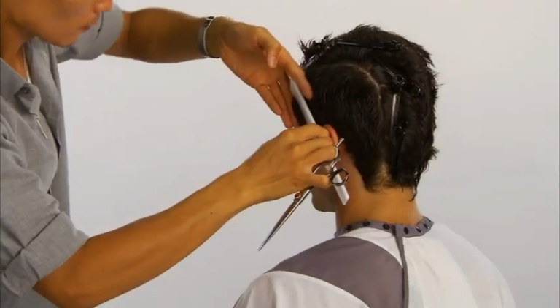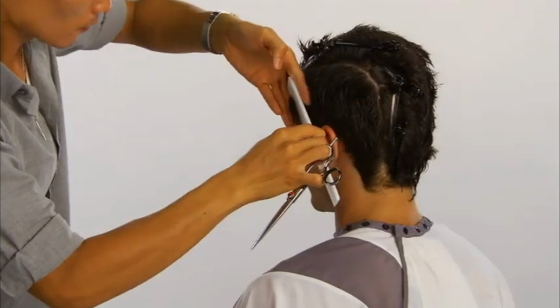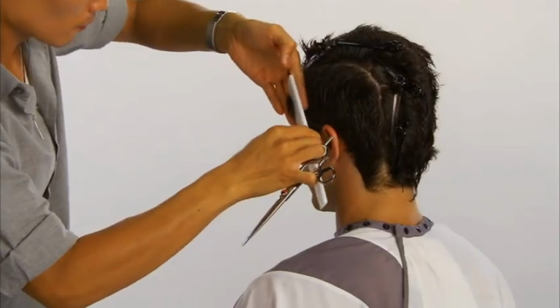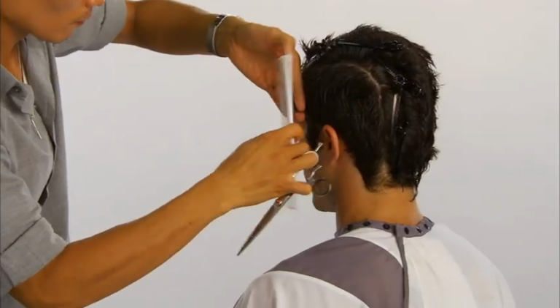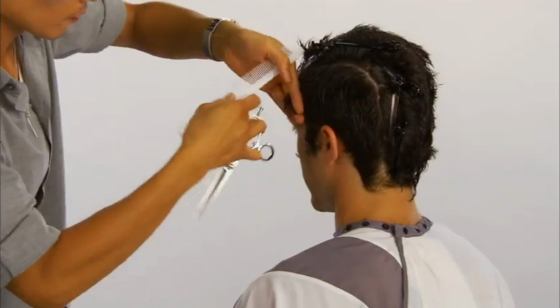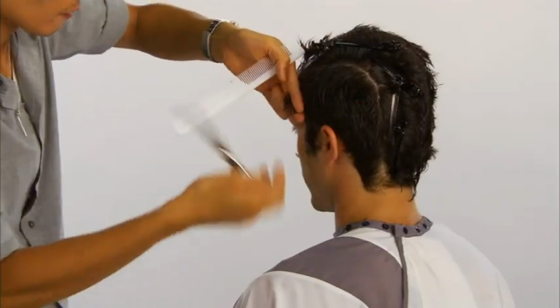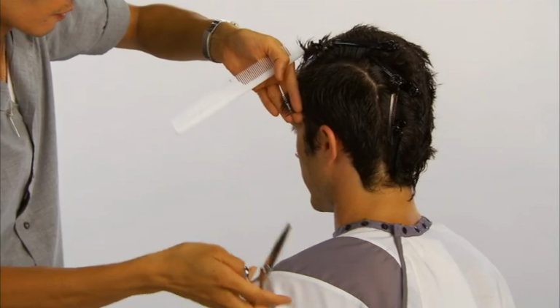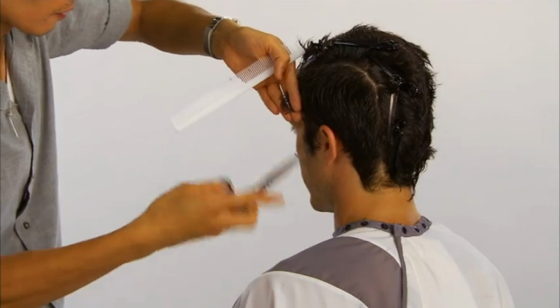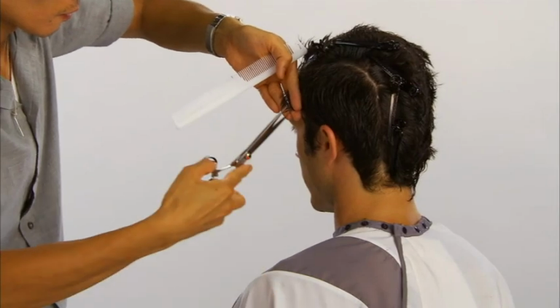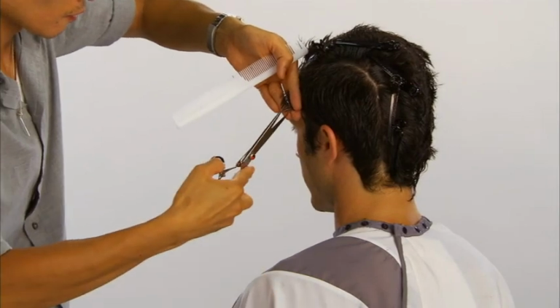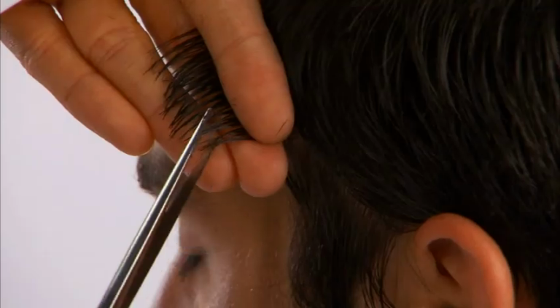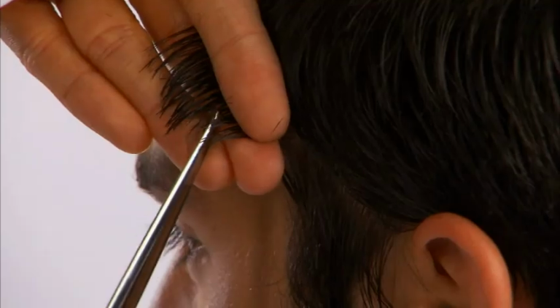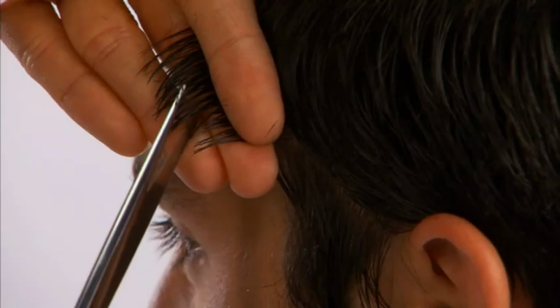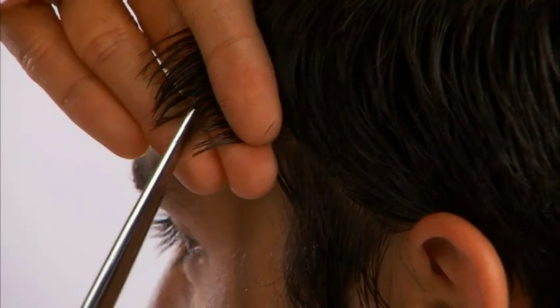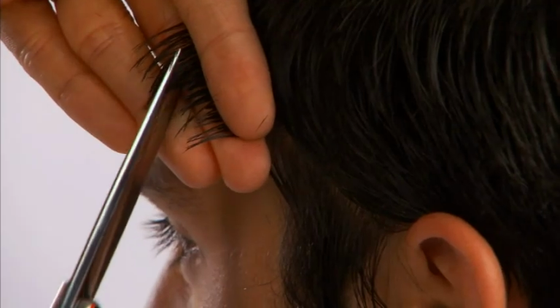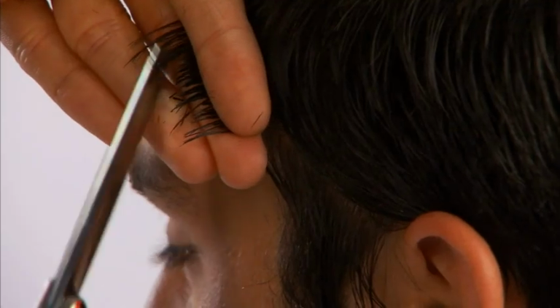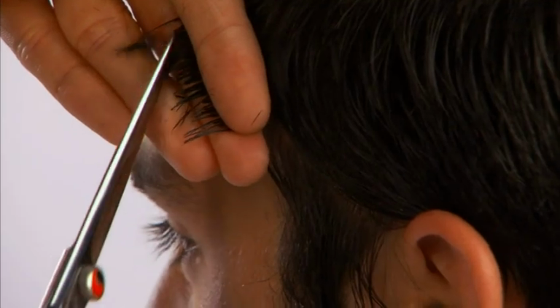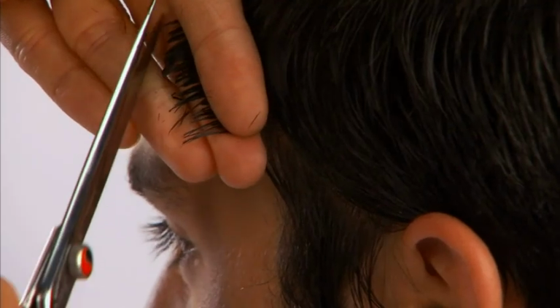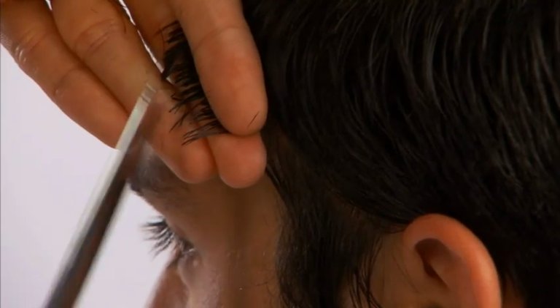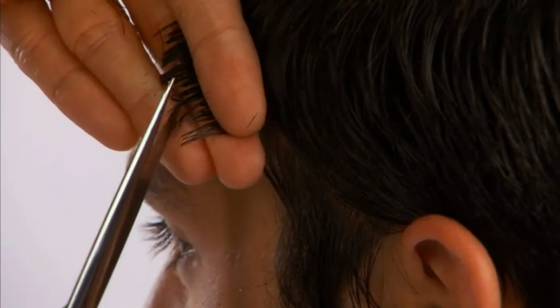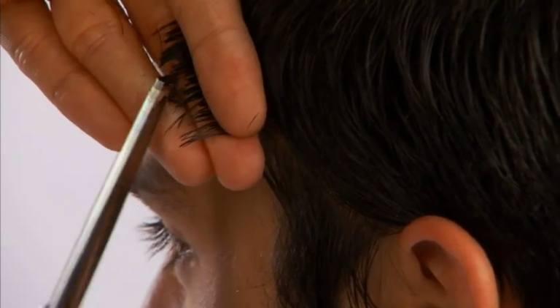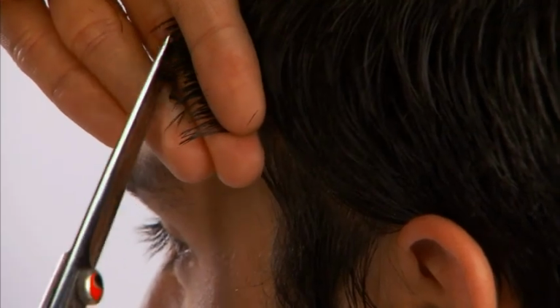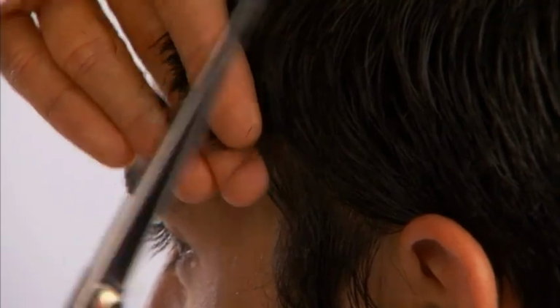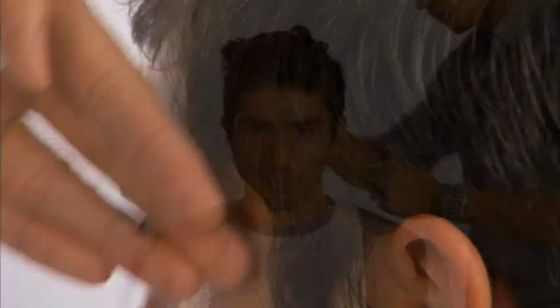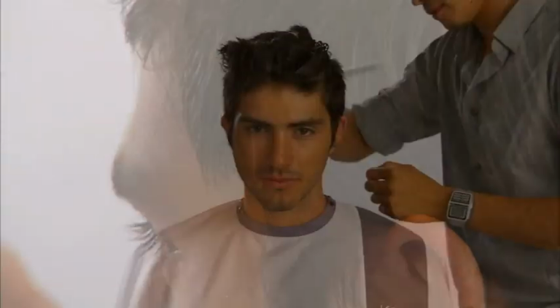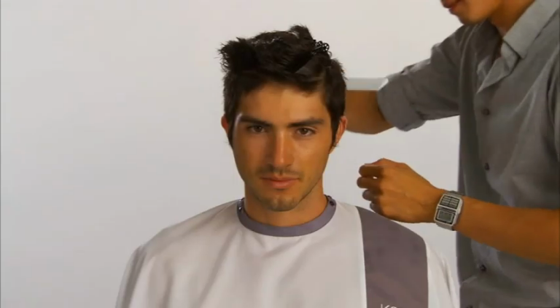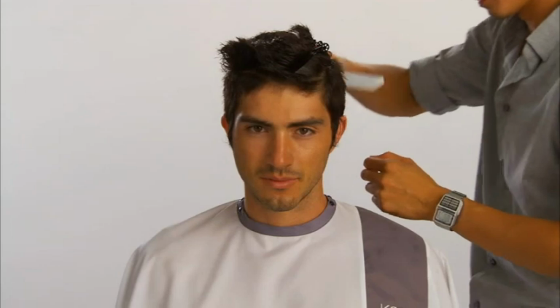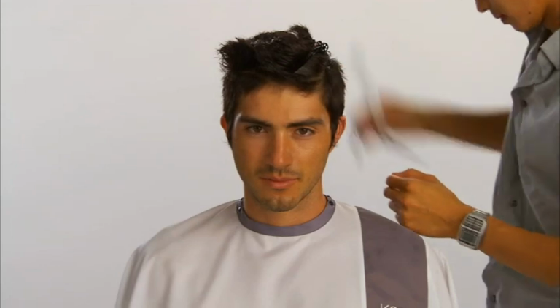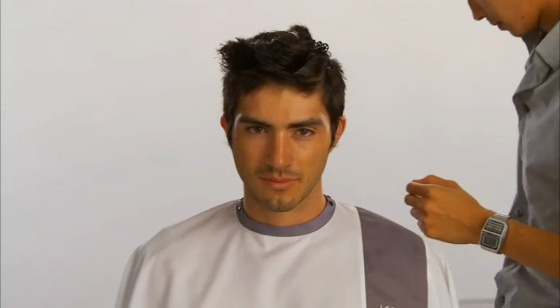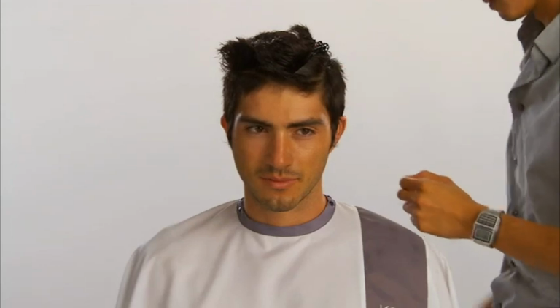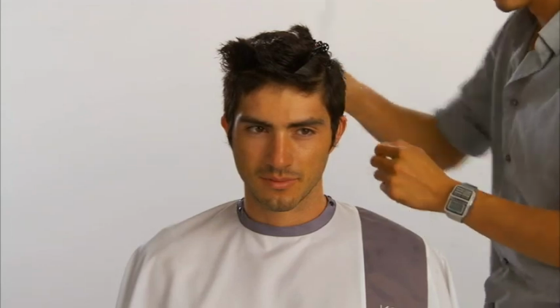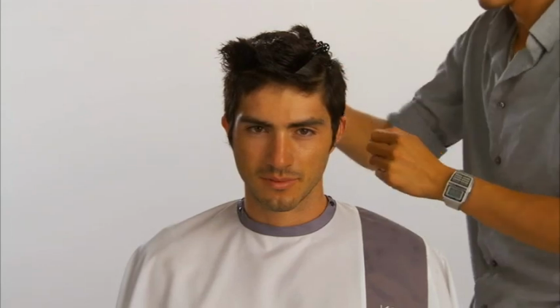Diagonal back partings are taken through the sides and the hair is point cut to blend. The hair on top is released.